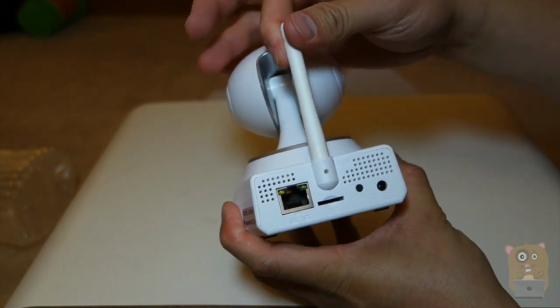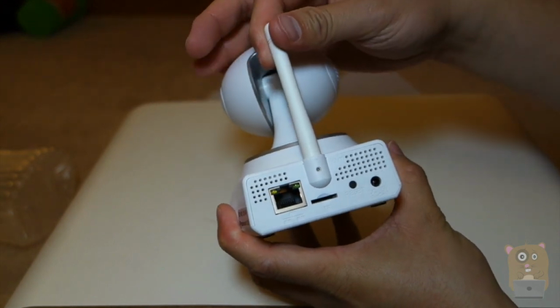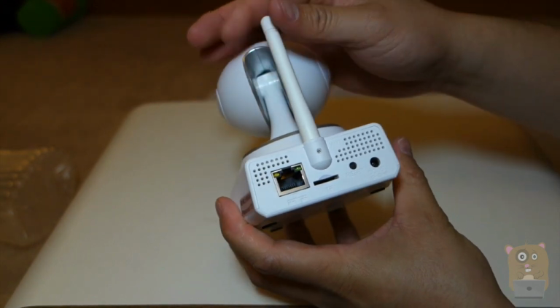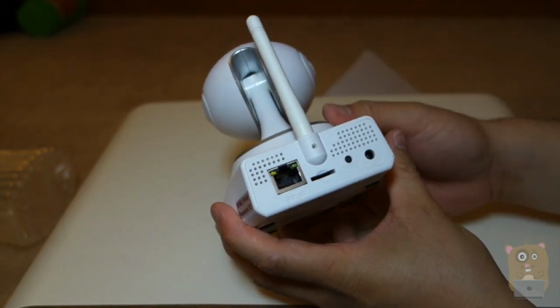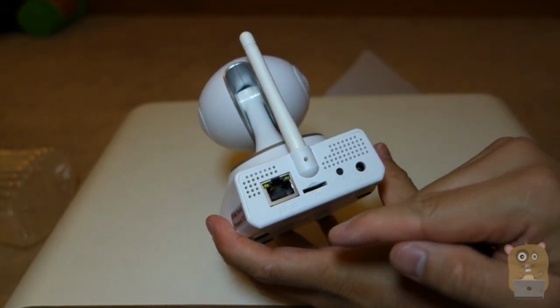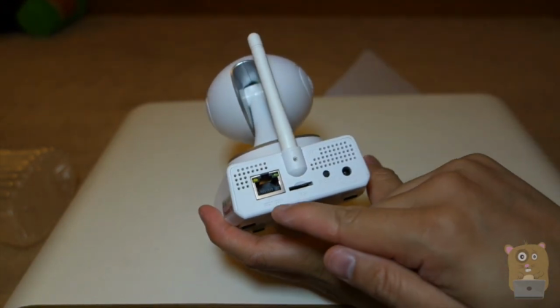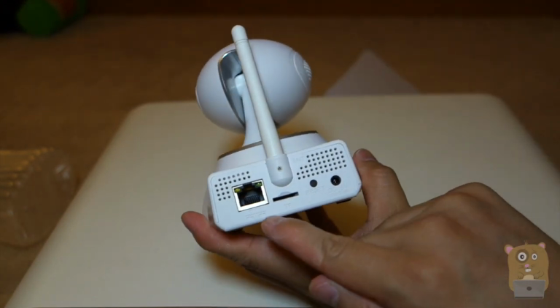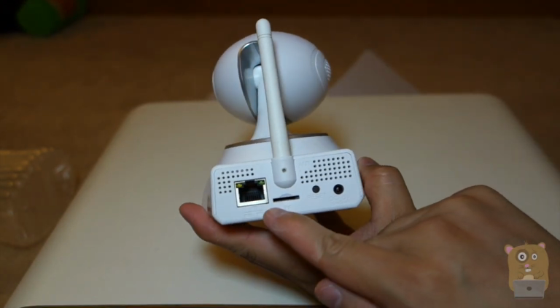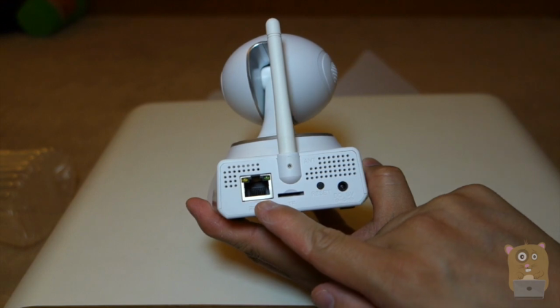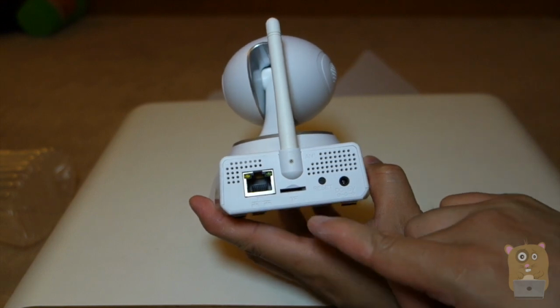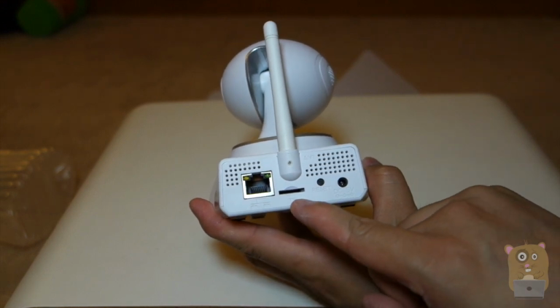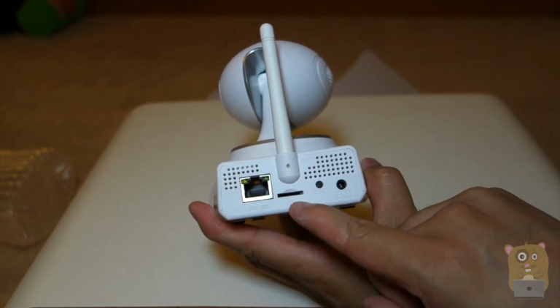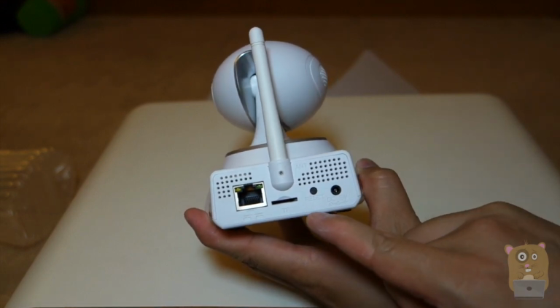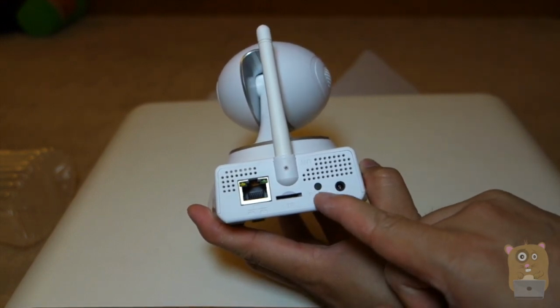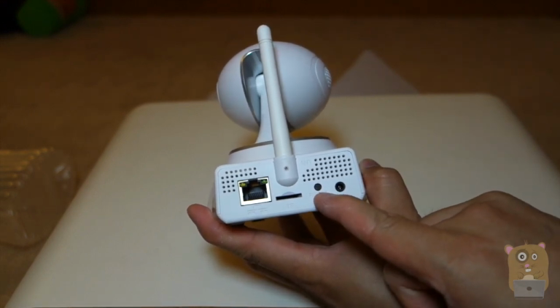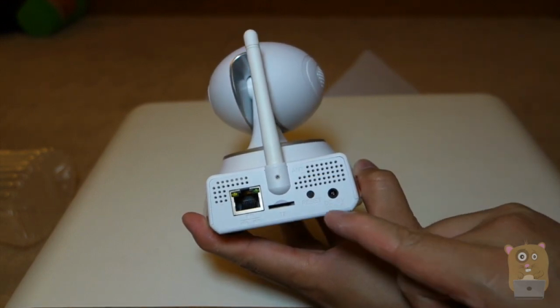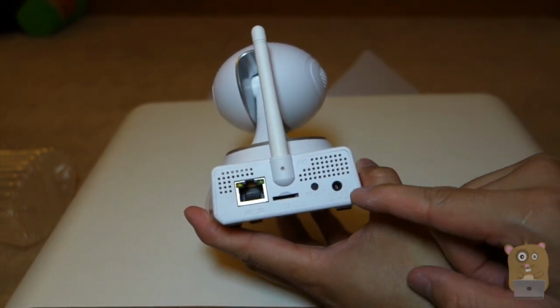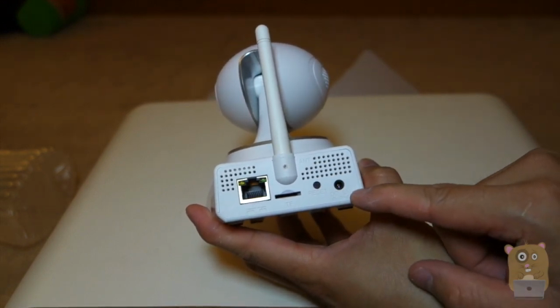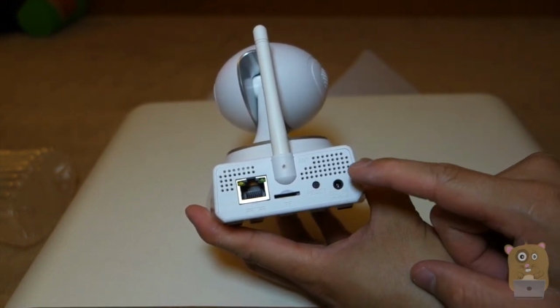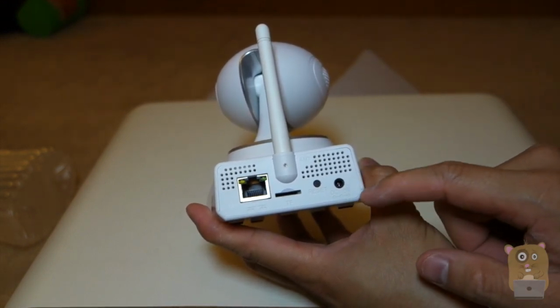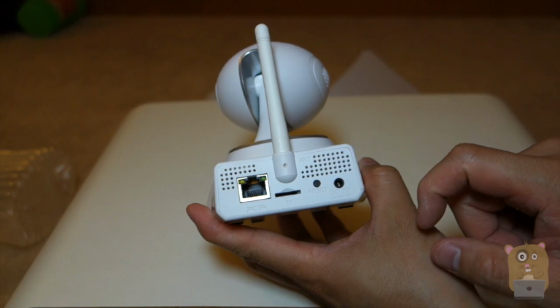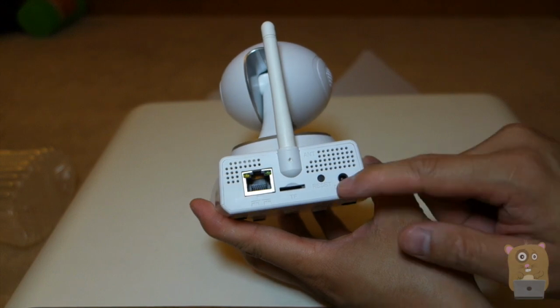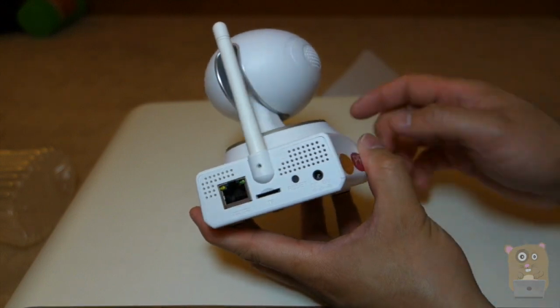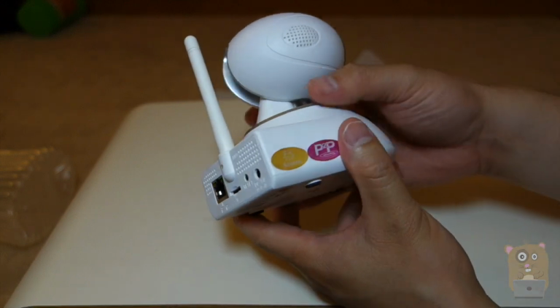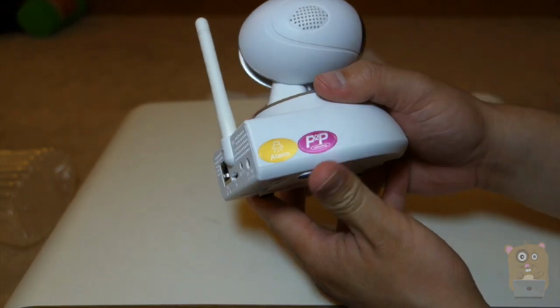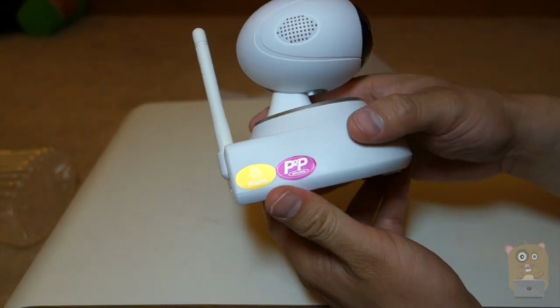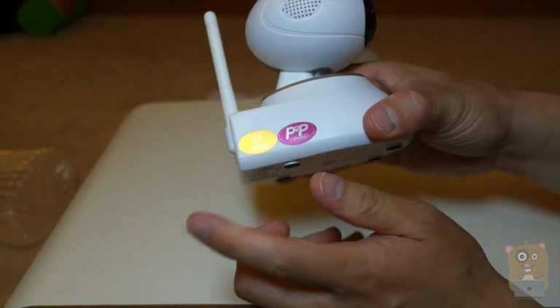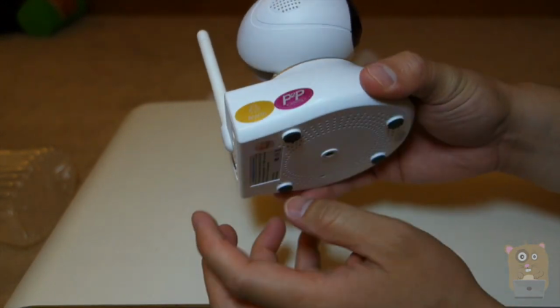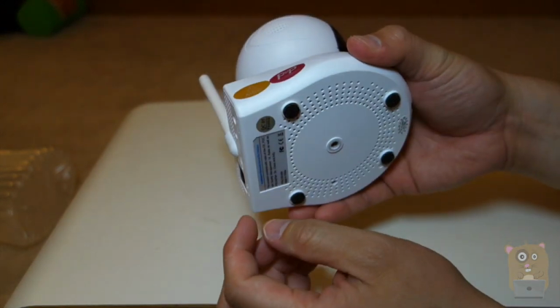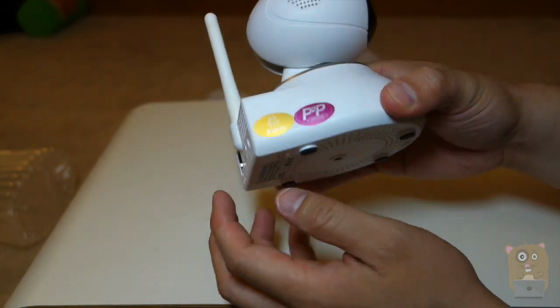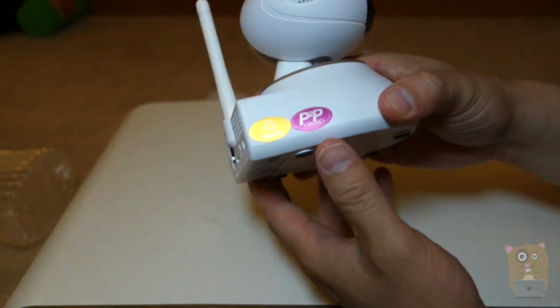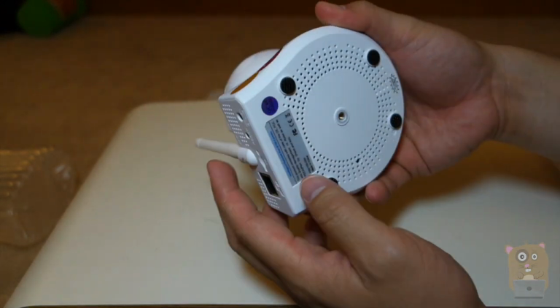It's a fixed position antenna. On the back, we have a network port, micro SD card slot, a reset button, and a DC 5 volt input. And some stickers on the side — alarm, P2P.